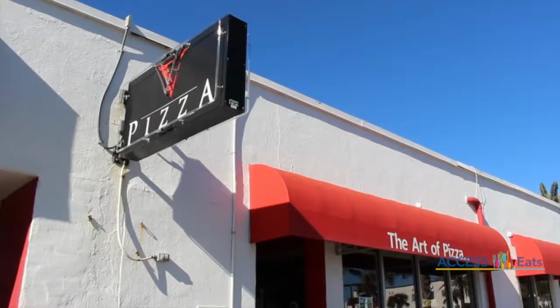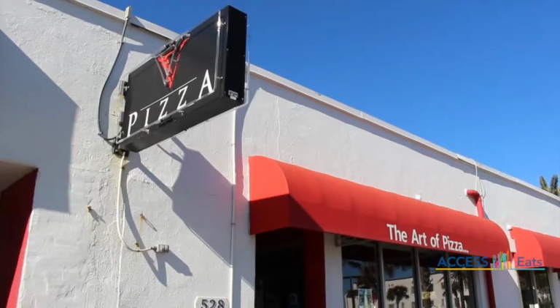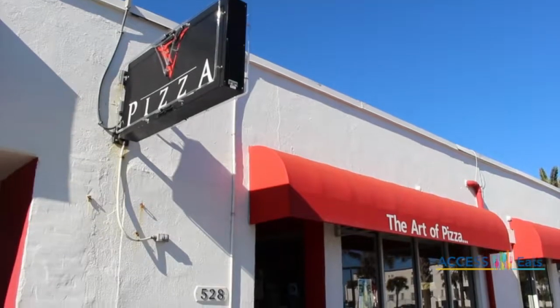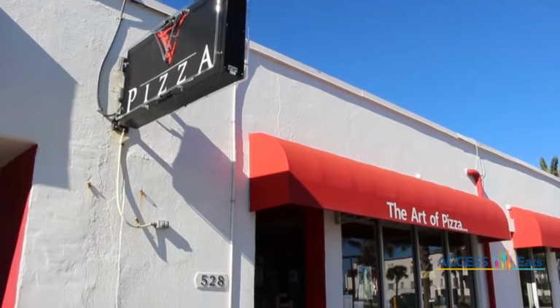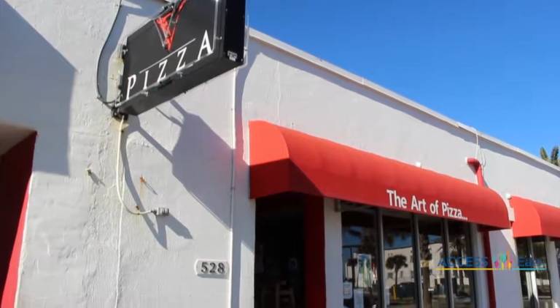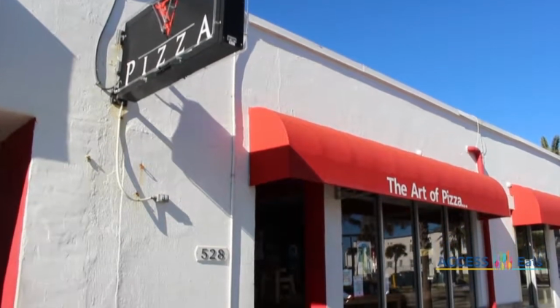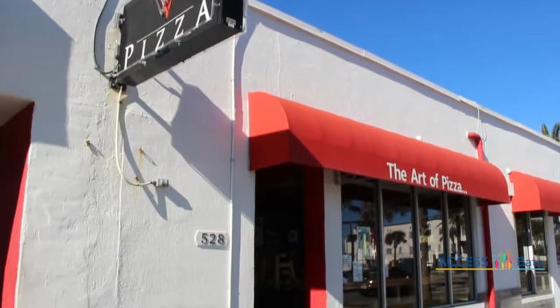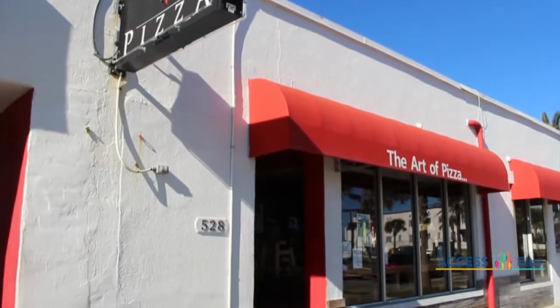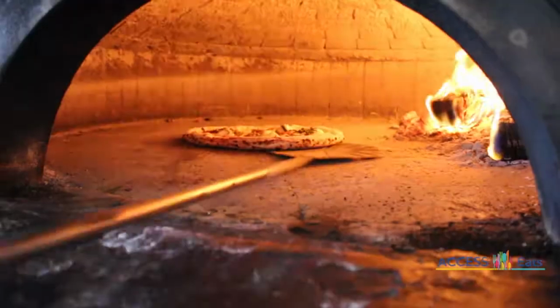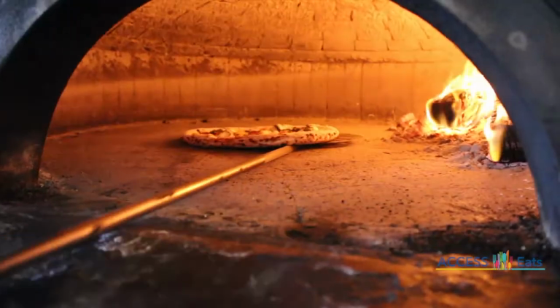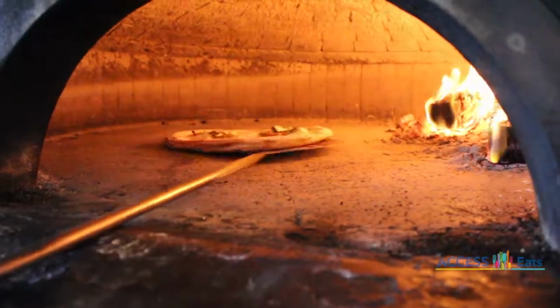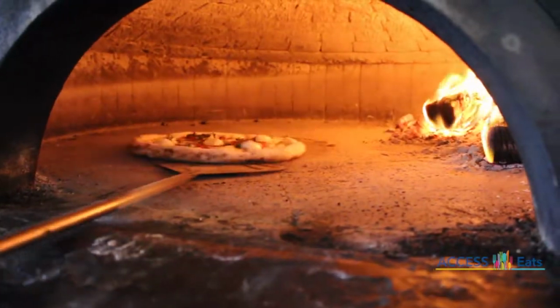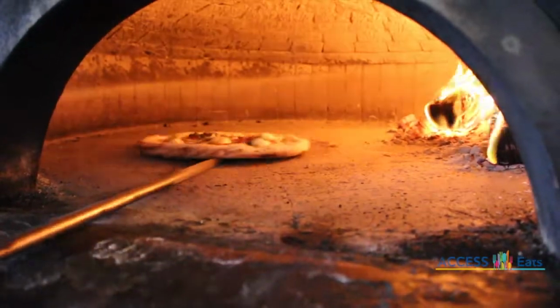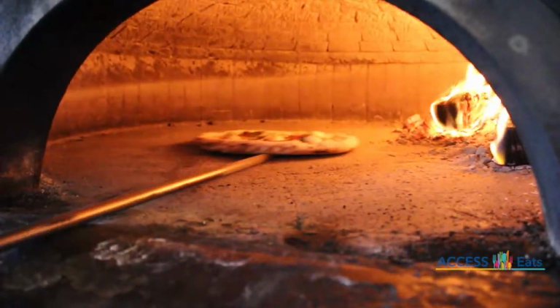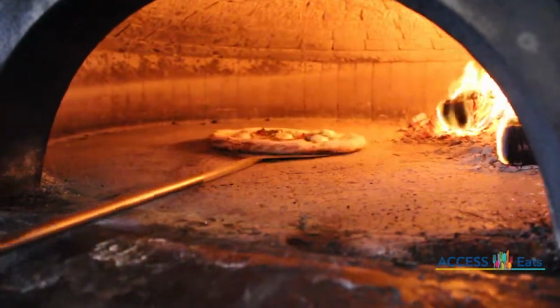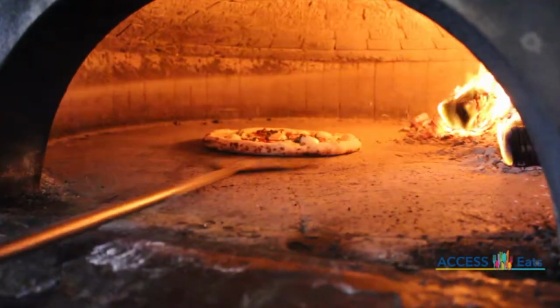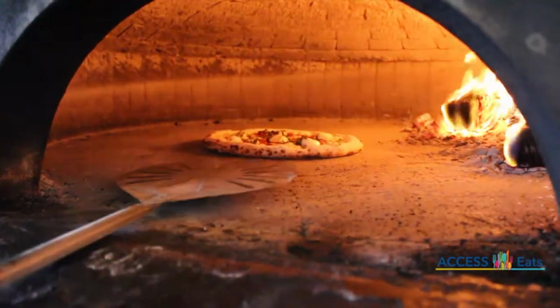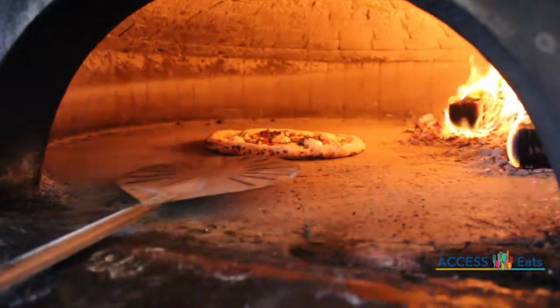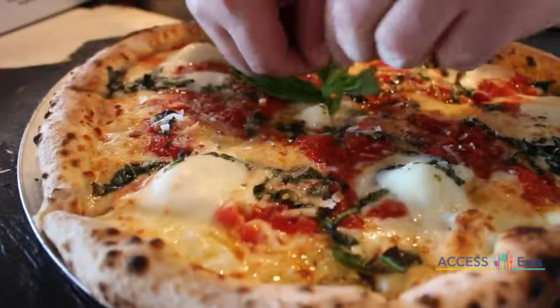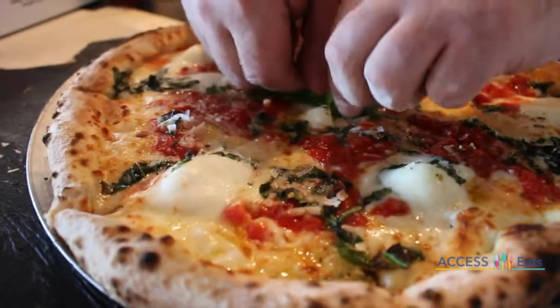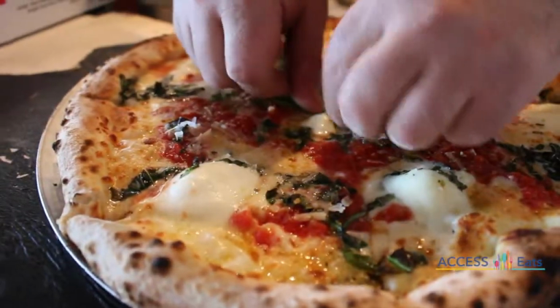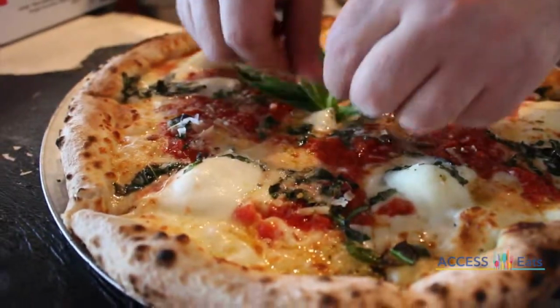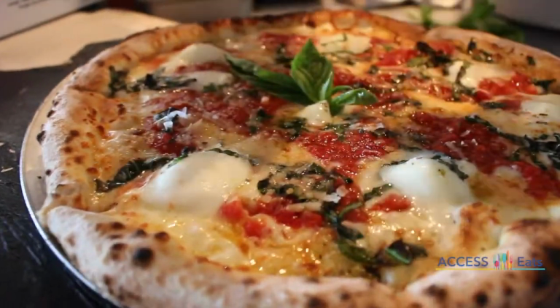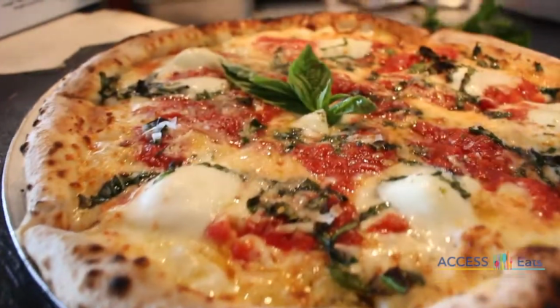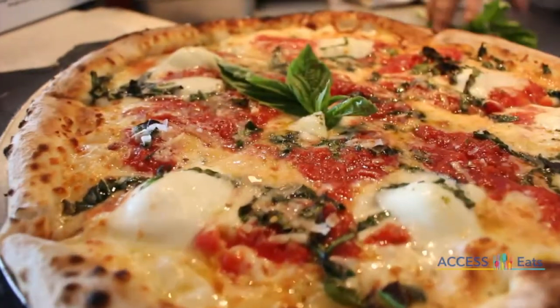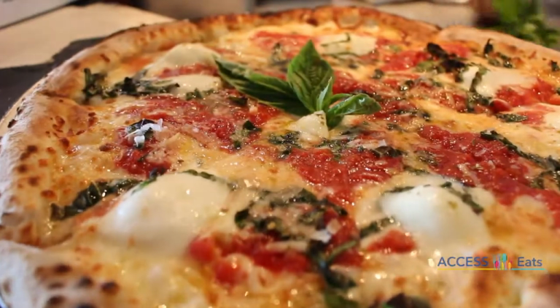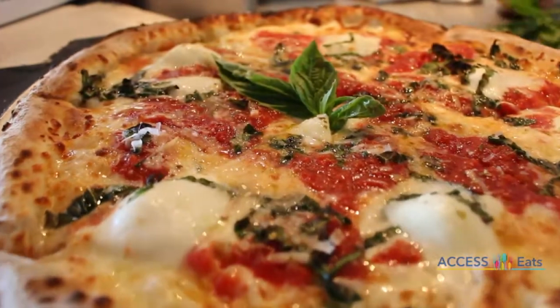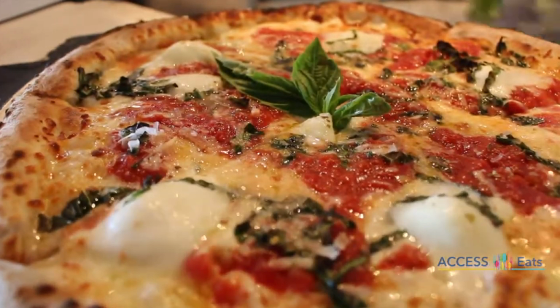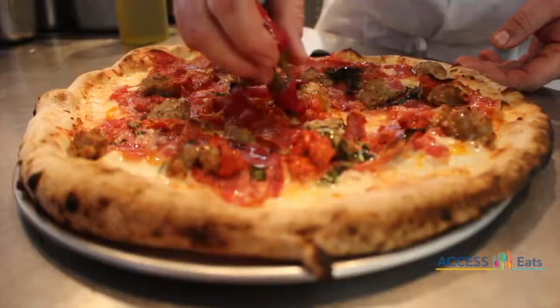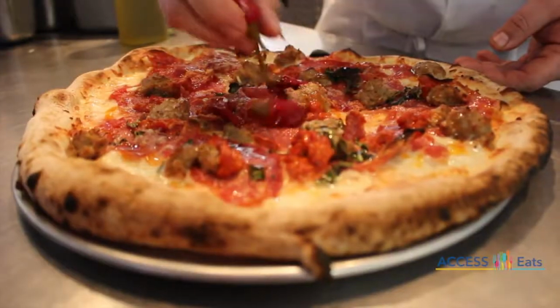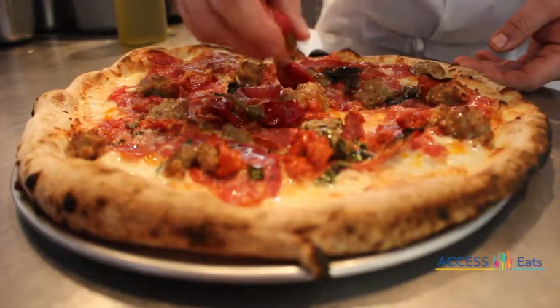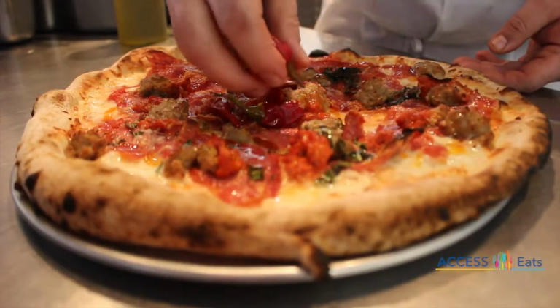There is one word to describe V-Pizza: authentic. From the tomatoes to the cheese to the dough to even the ovens, it's all from Italy.